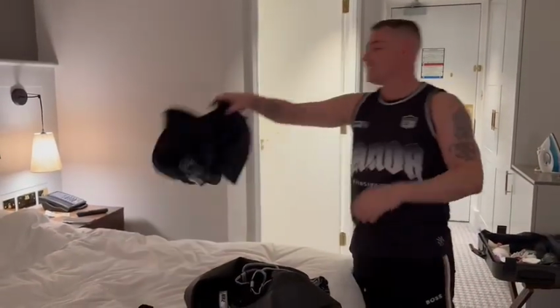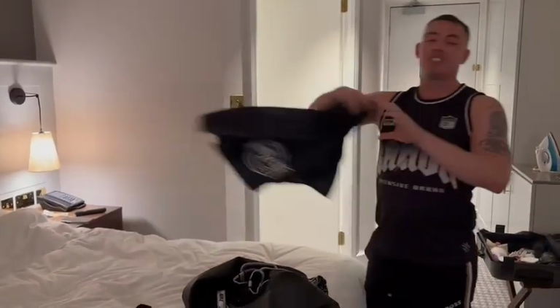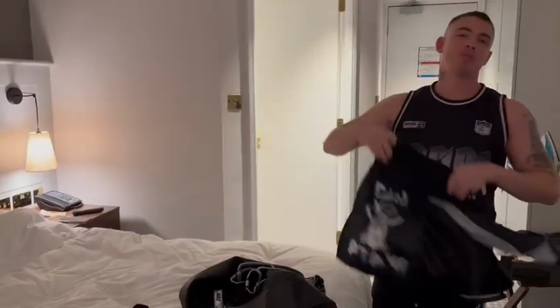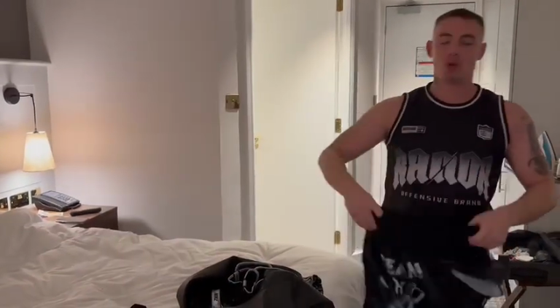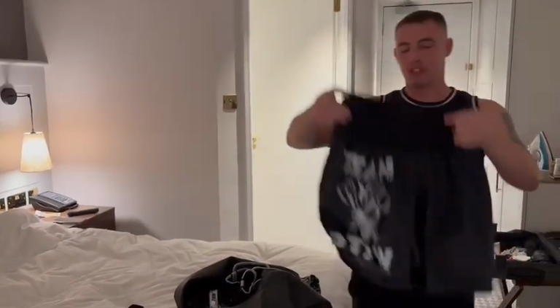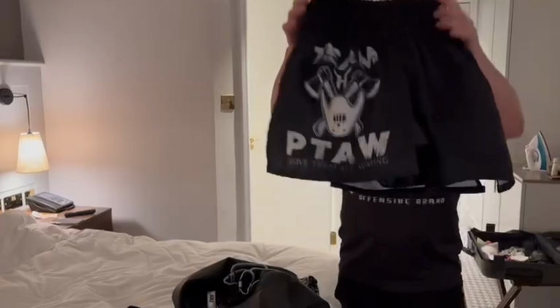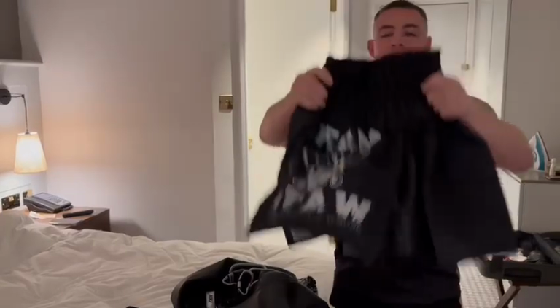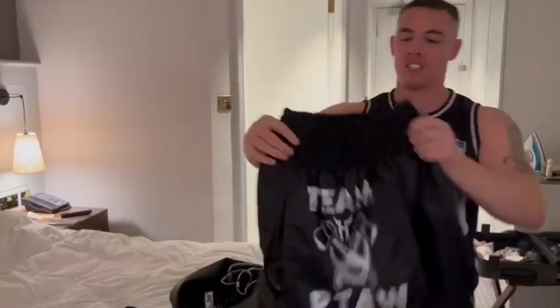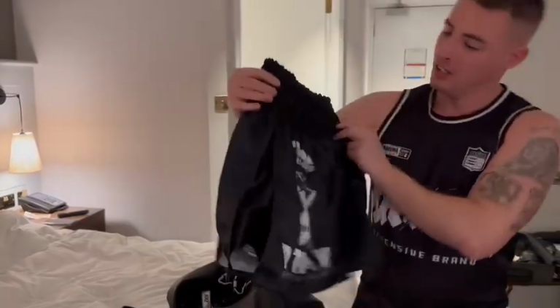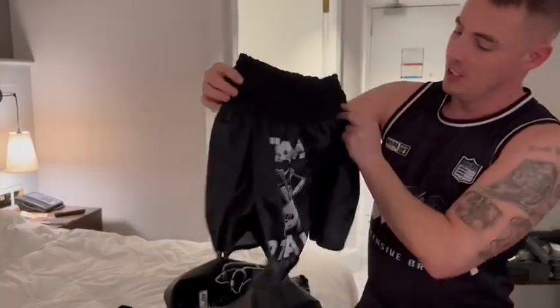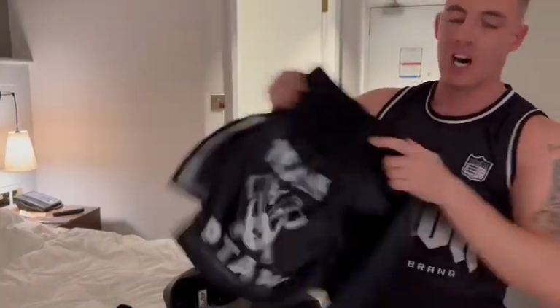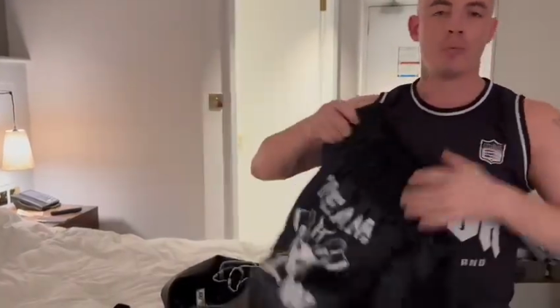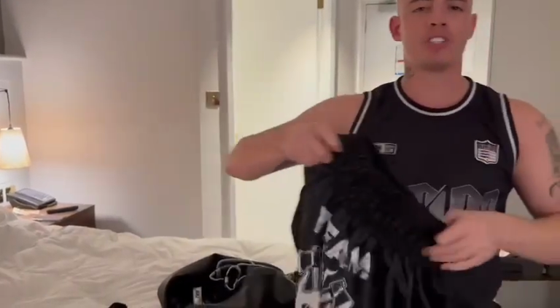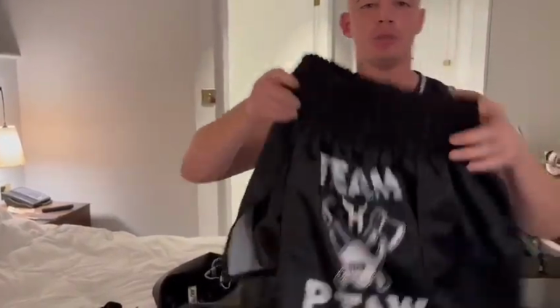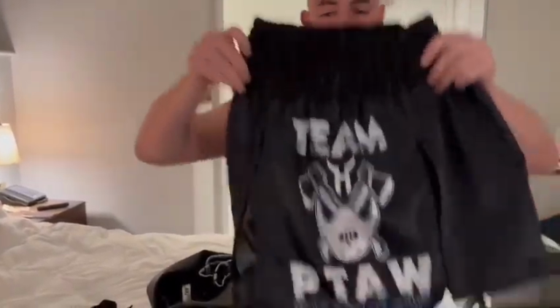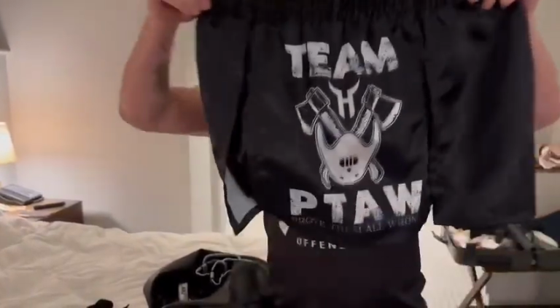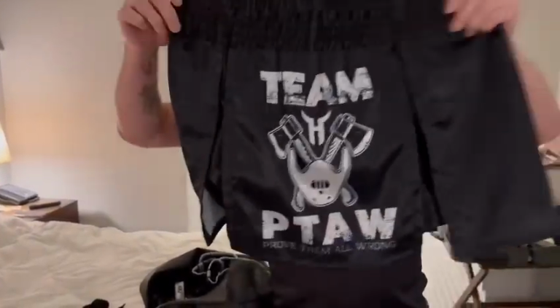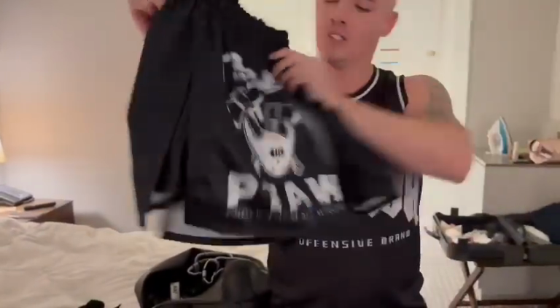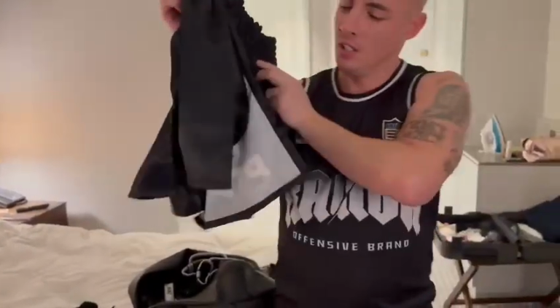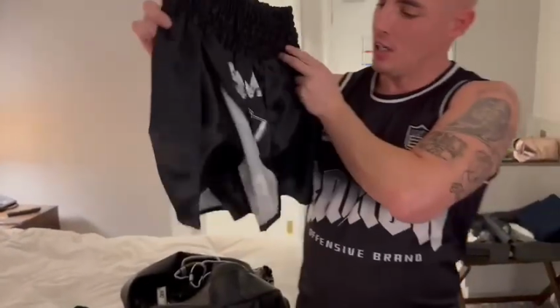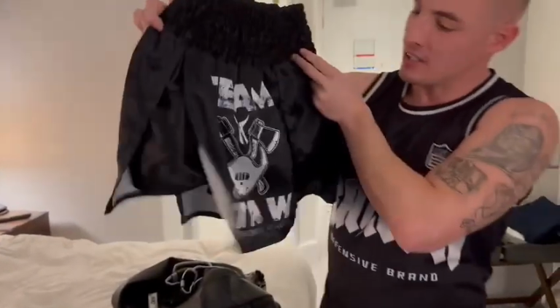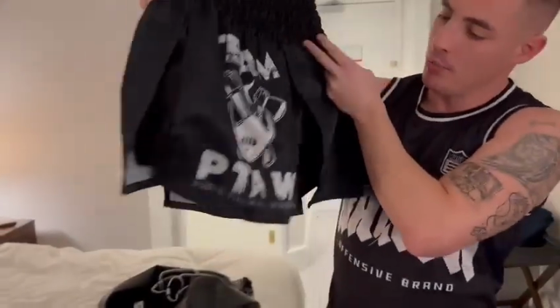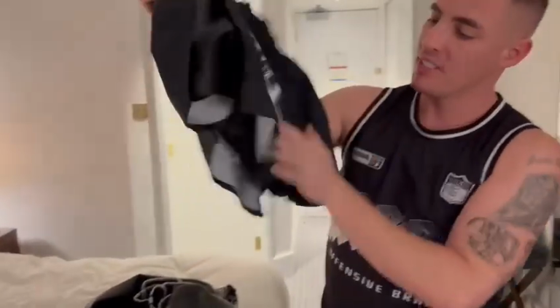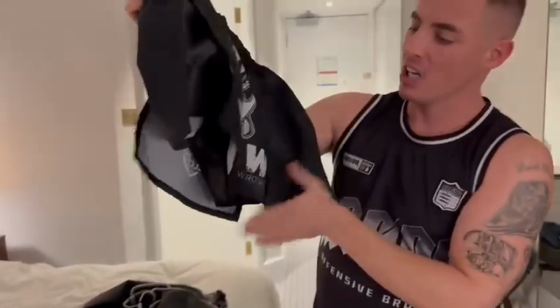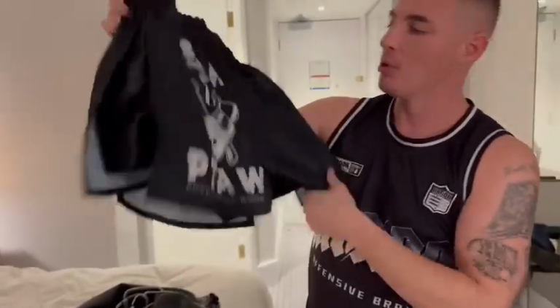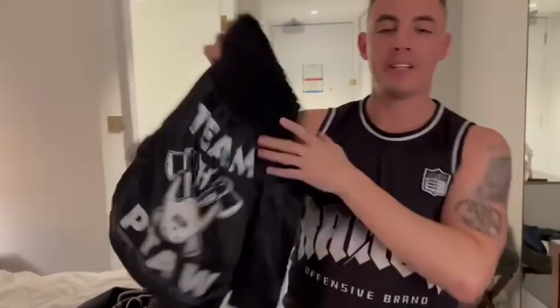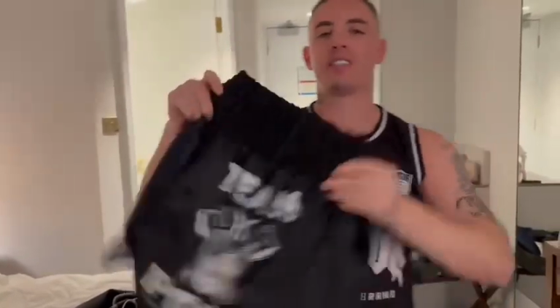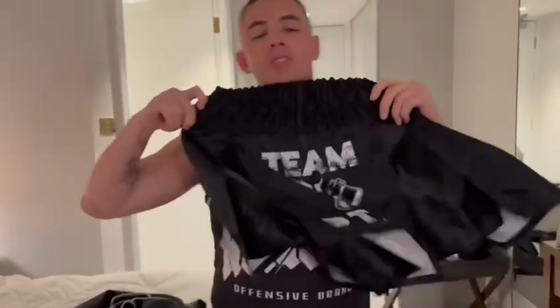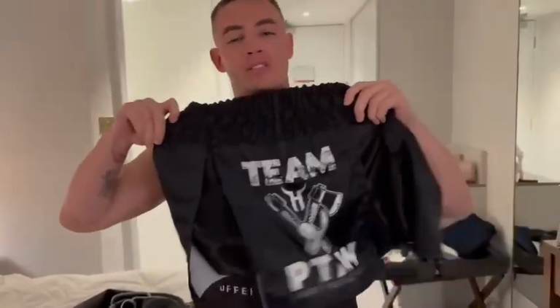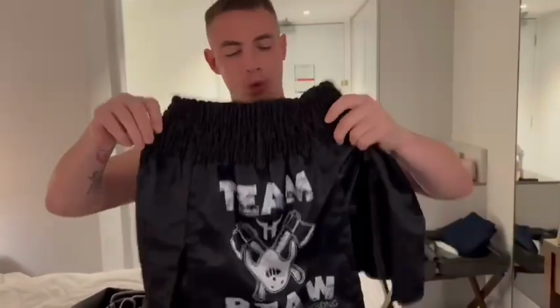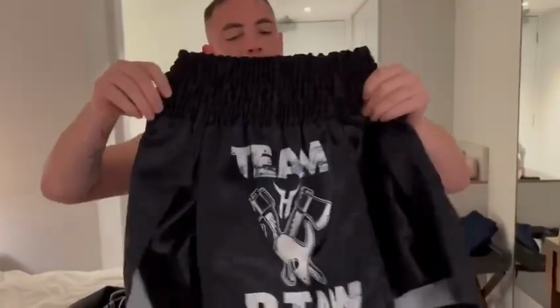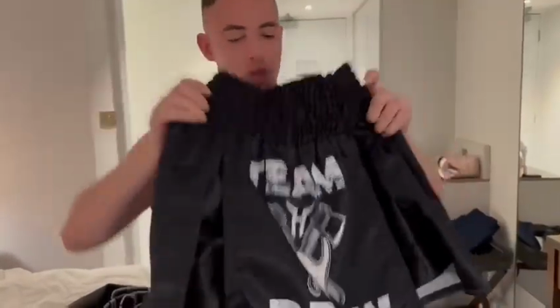And the shorts of choice — the boxing shorts. Team PTAW. PTAW stands for Prove Them All Wrong.